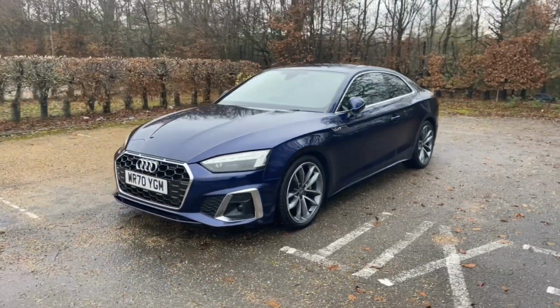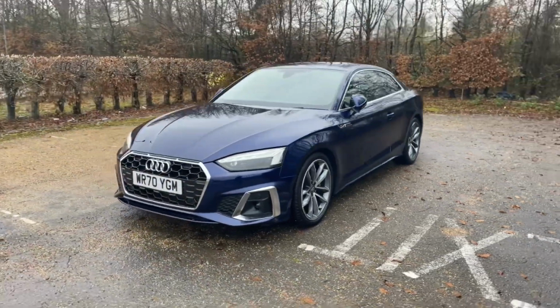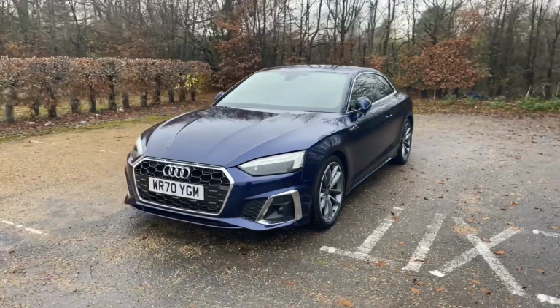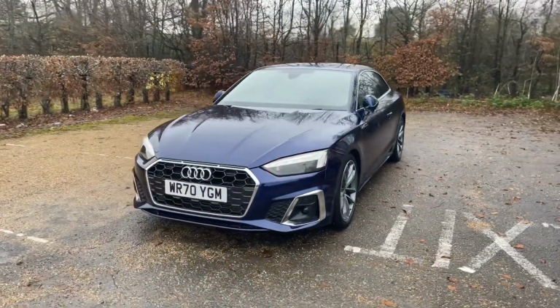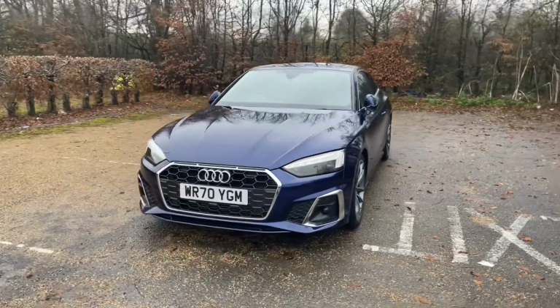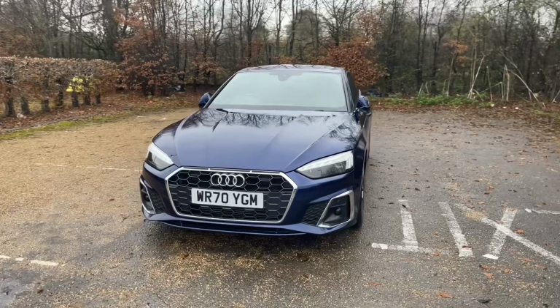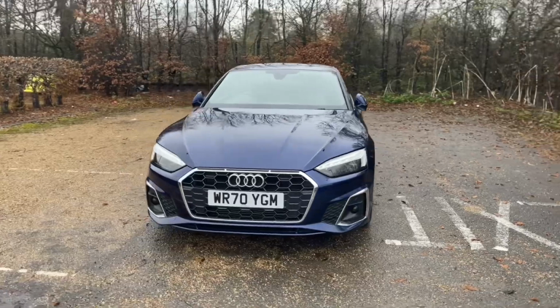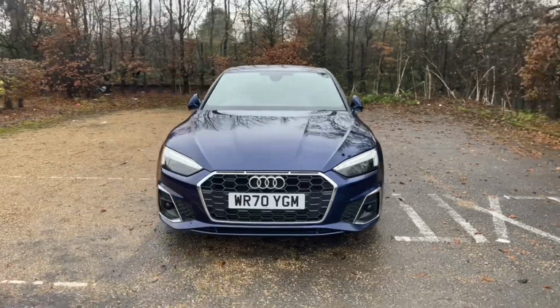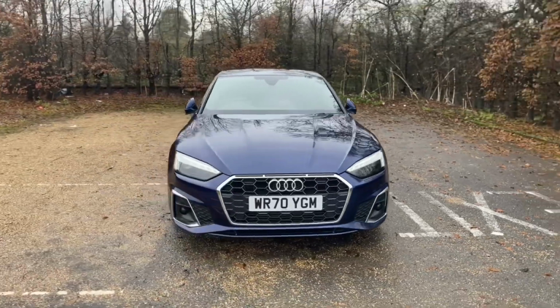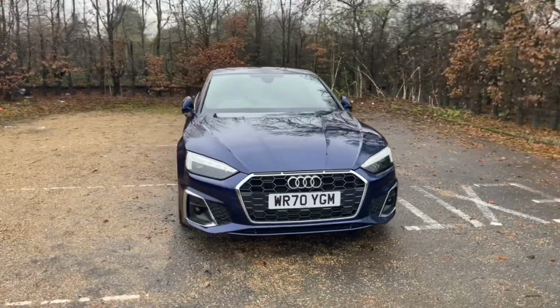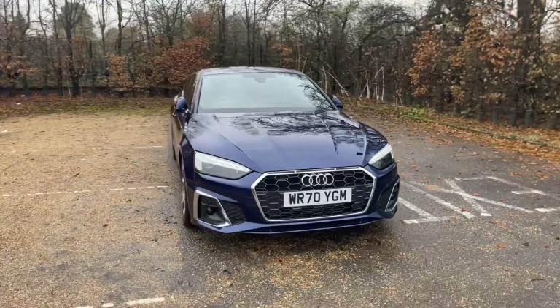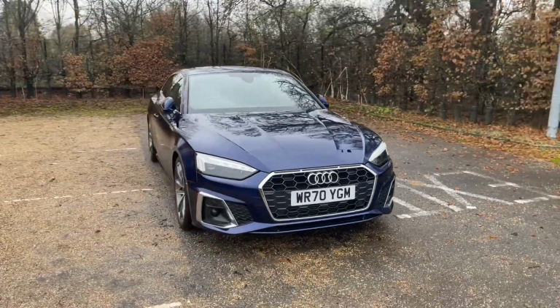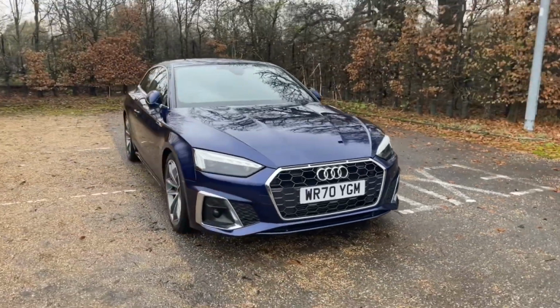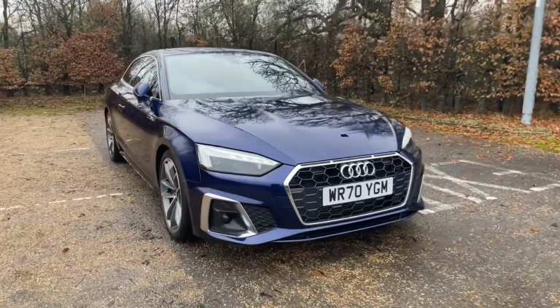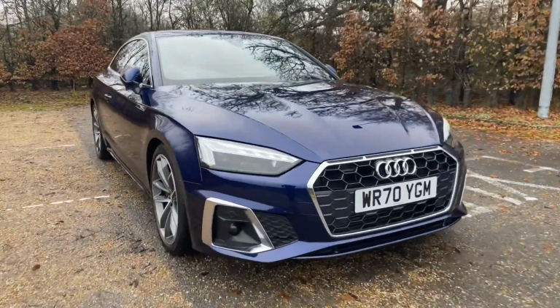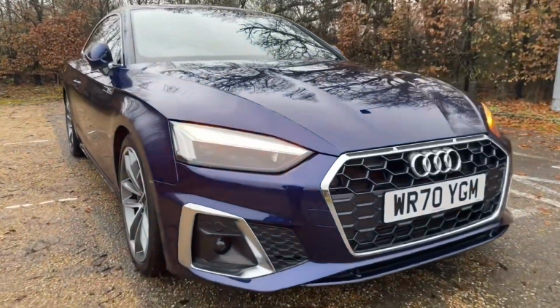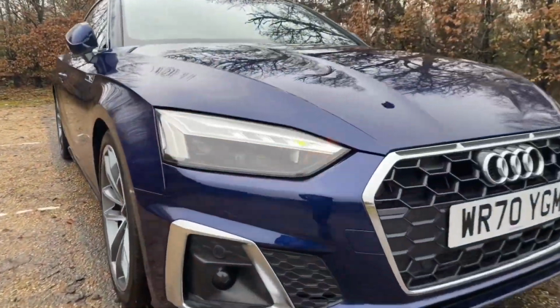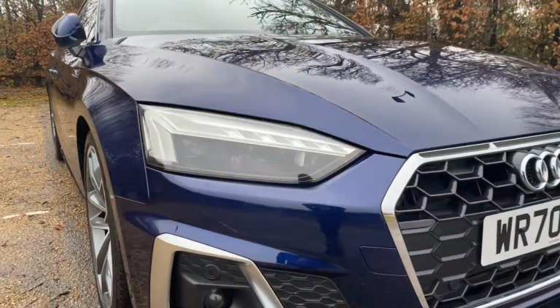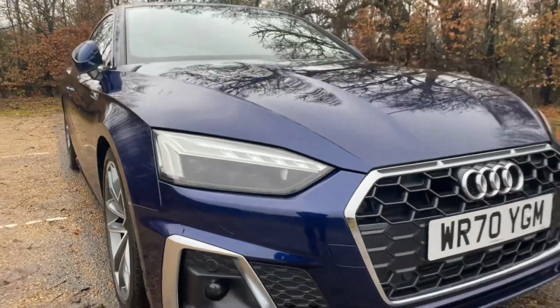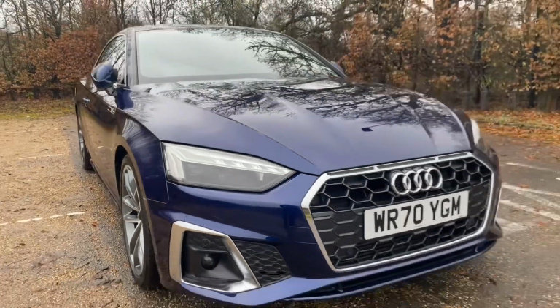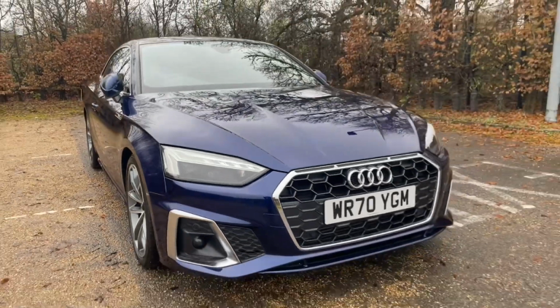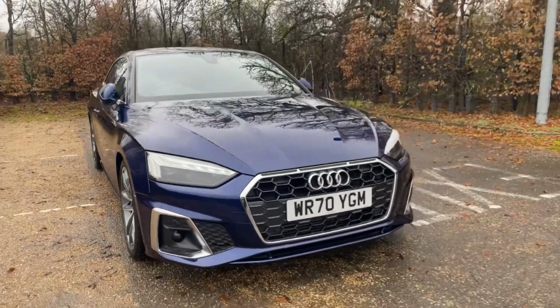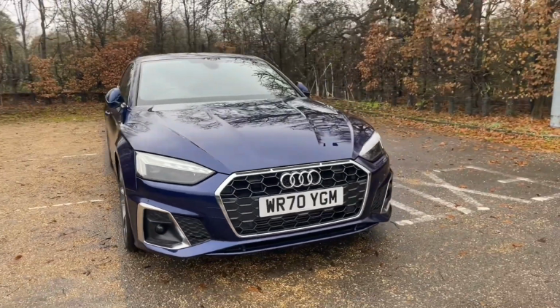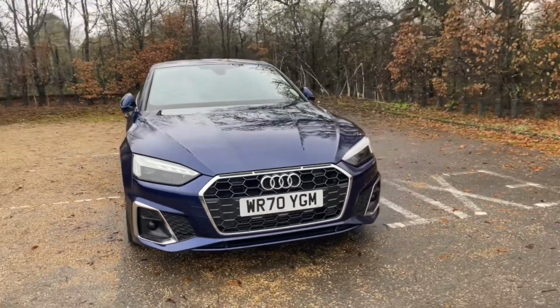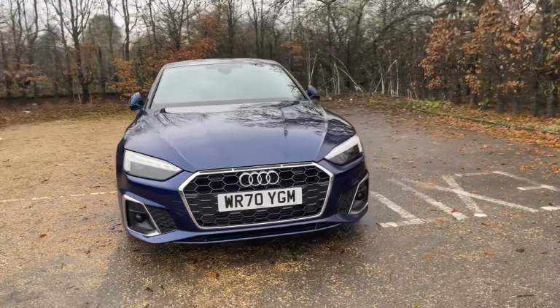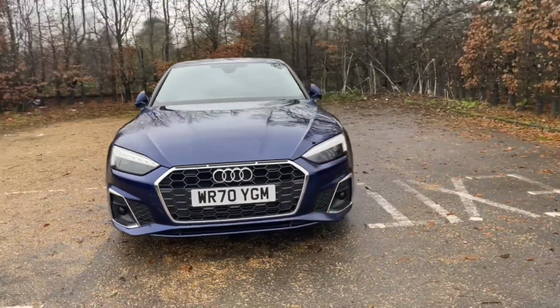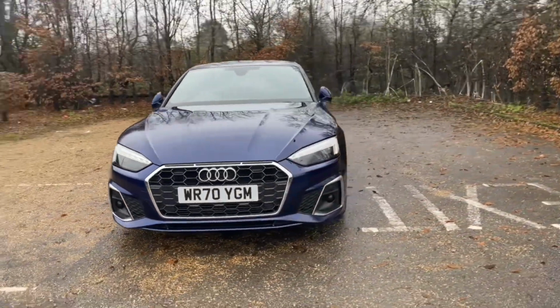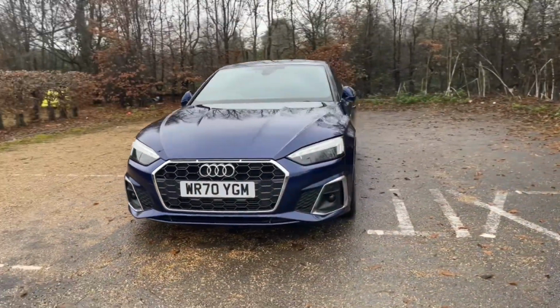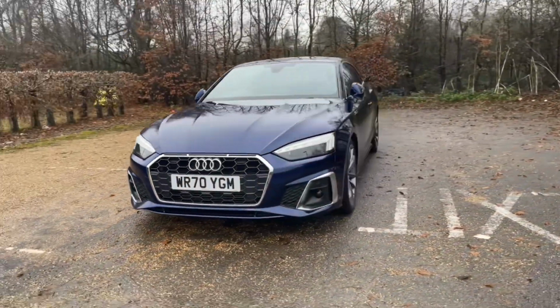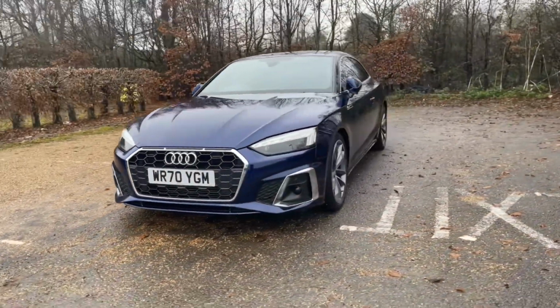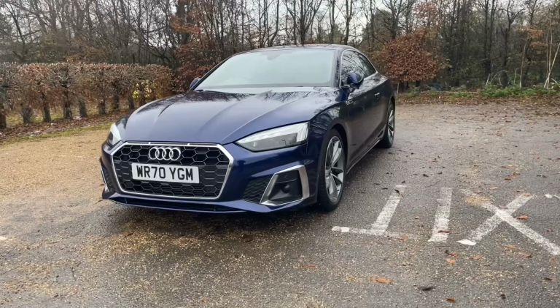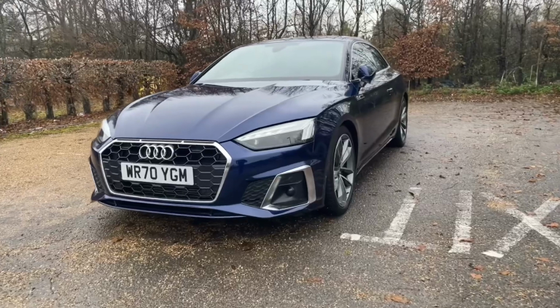Being an Audi Approved car, it will undergo an Audi Approved 149 point check to make sure it meets a high standard before handing it over to you. This also means it will come with at least one year's warranty and roadside assistance for your extra peace of mind.